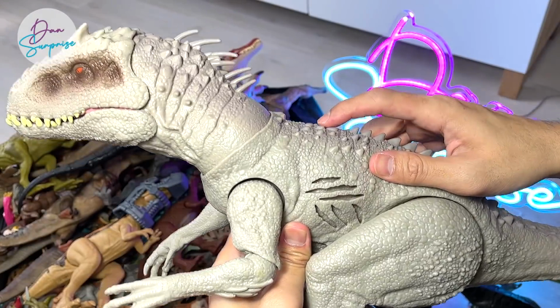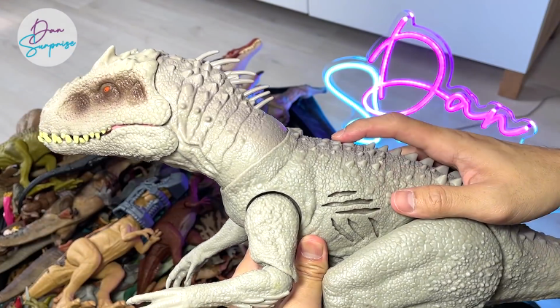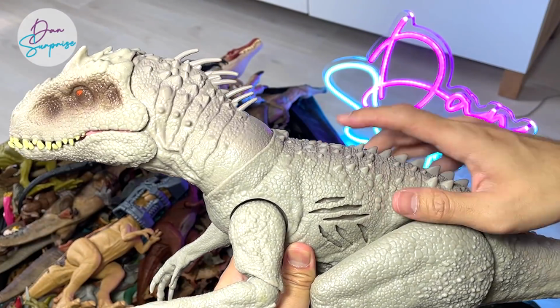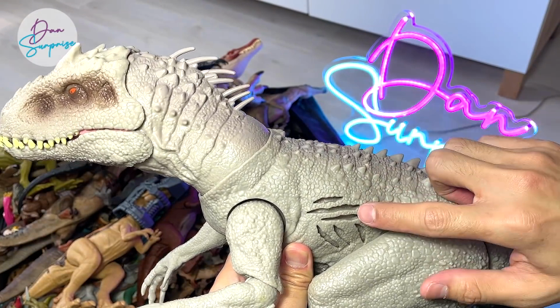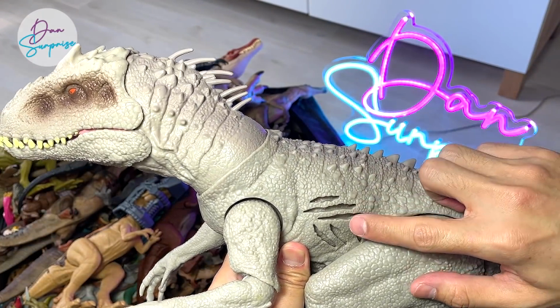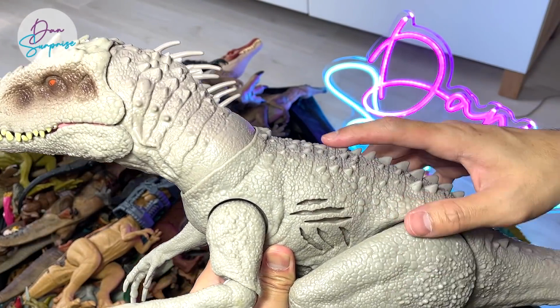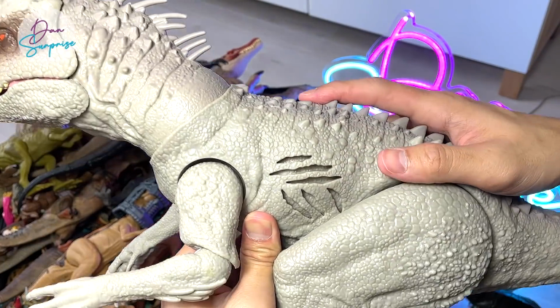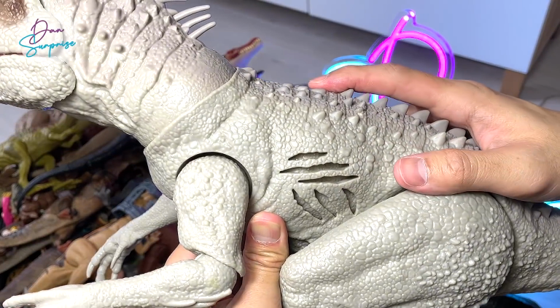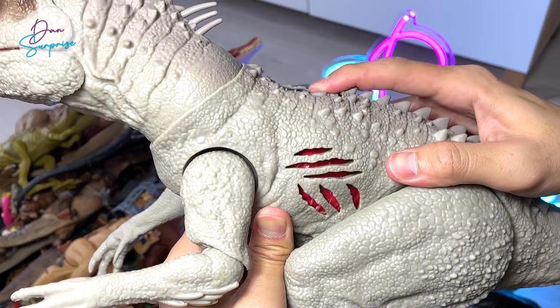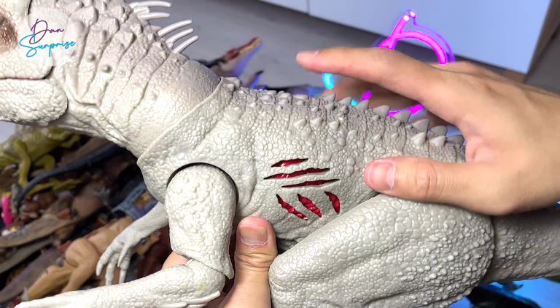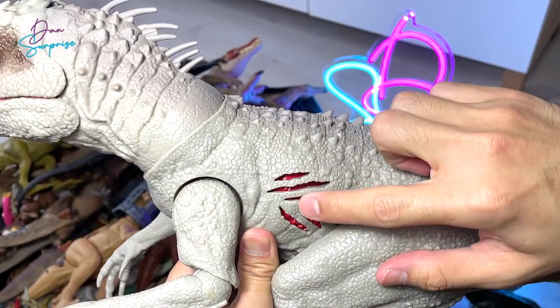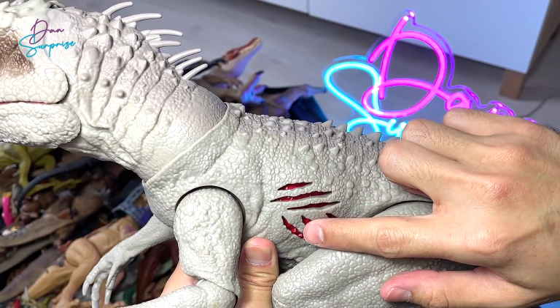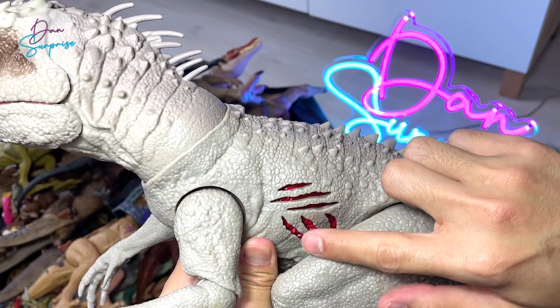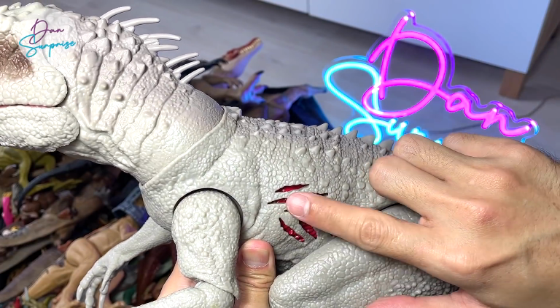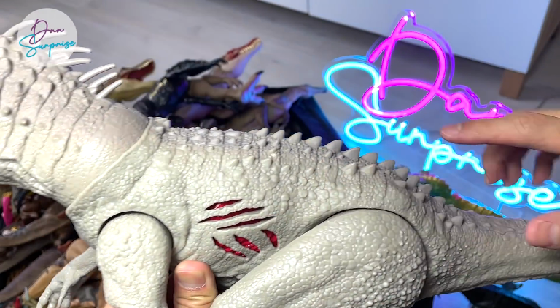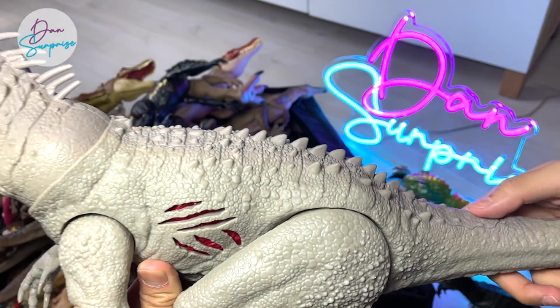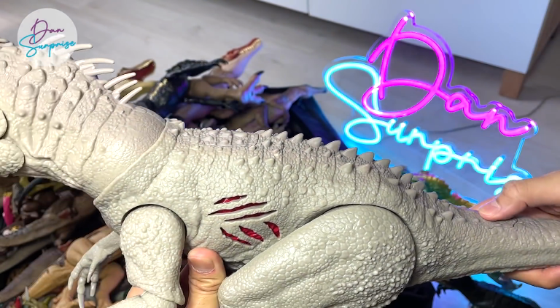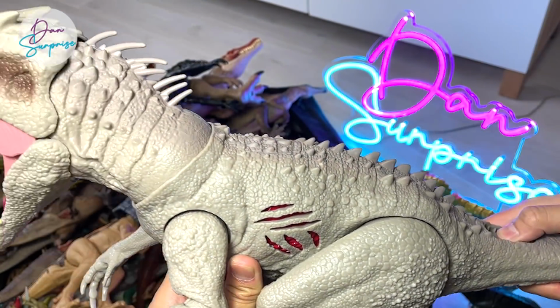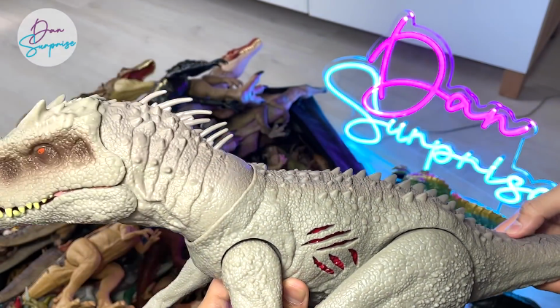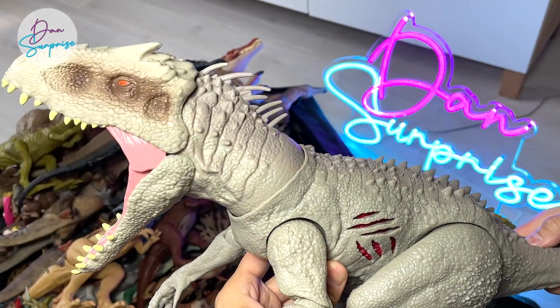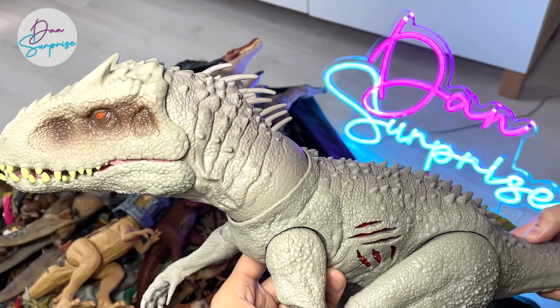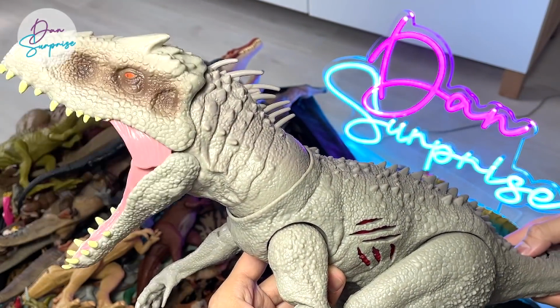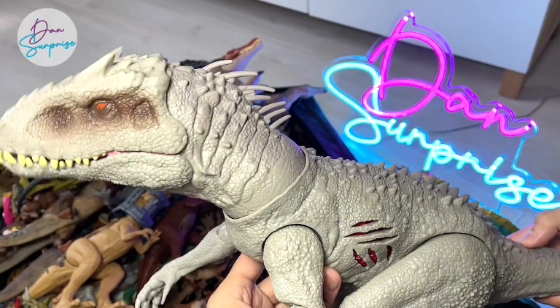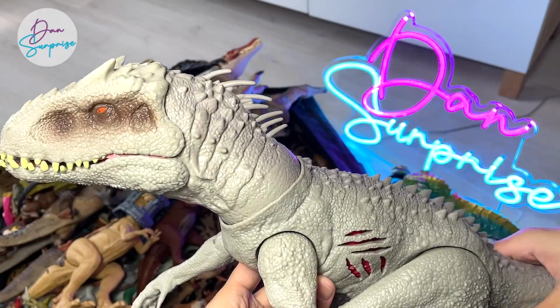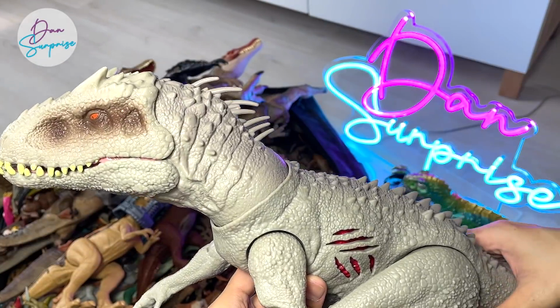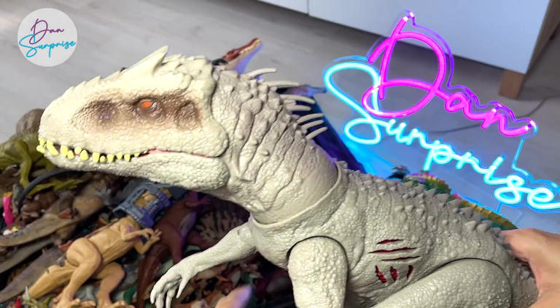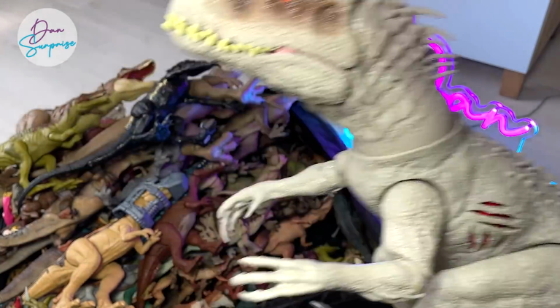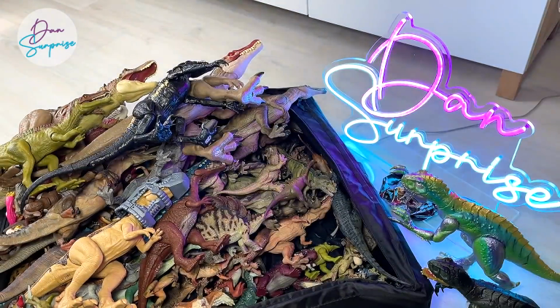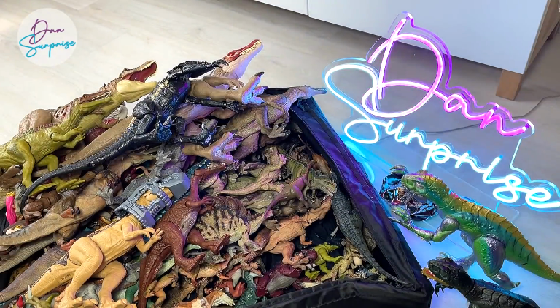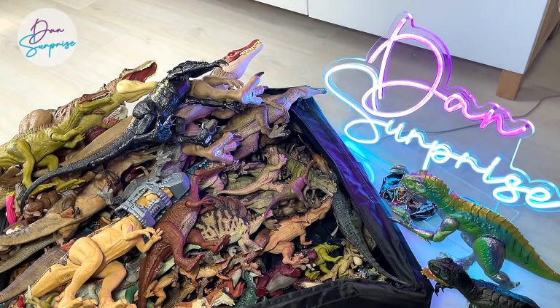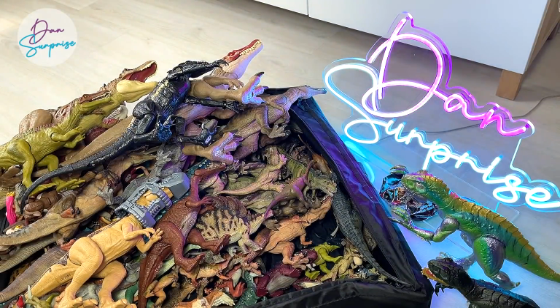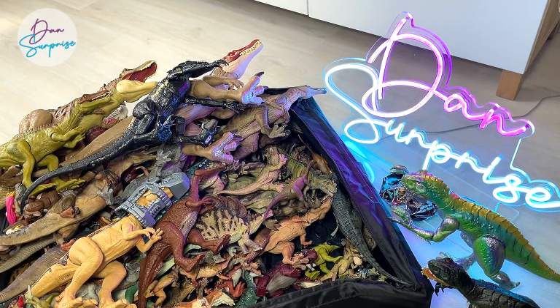One button actually triggers the internal part of the body — it will actually change its colors to reveal the injury. And this button actually opens up its jaw. Of course, it produces a roar. Indominus Rex is really, really a cool fierce figure.